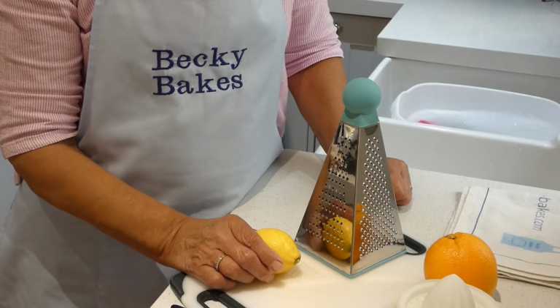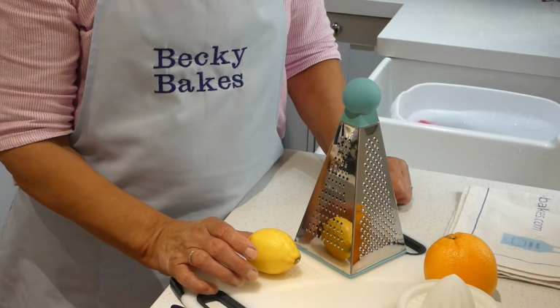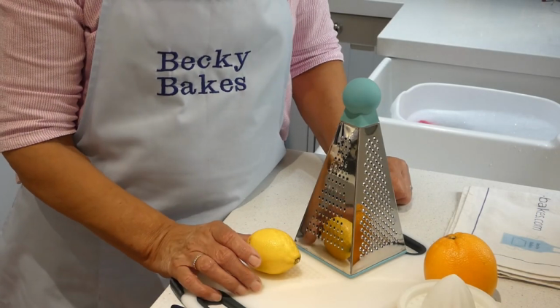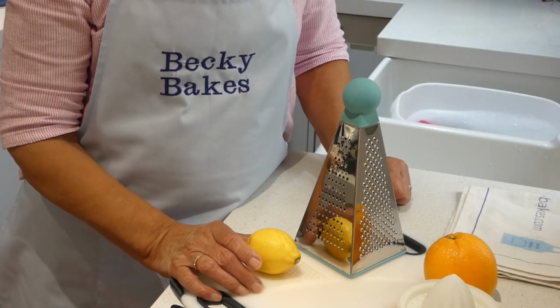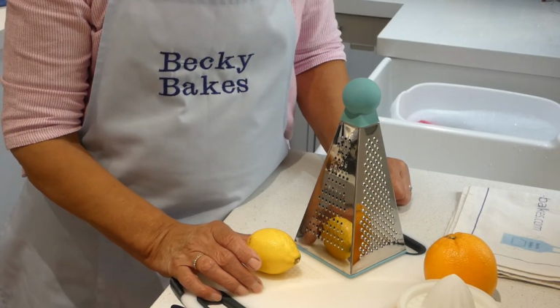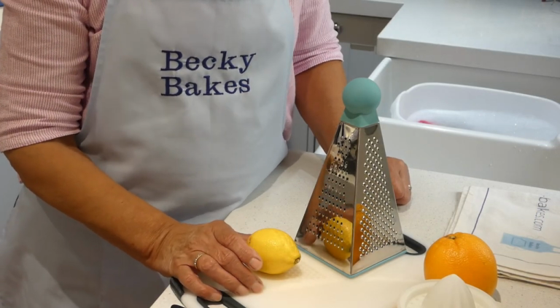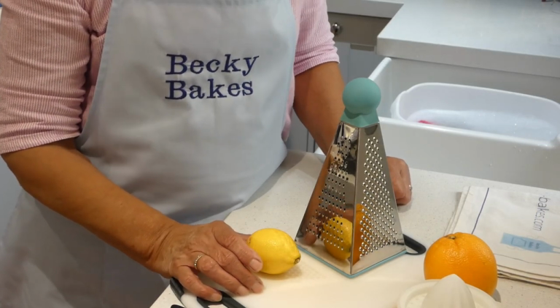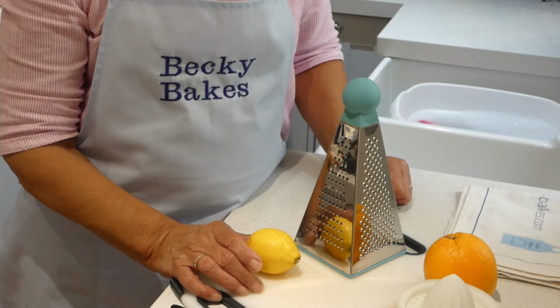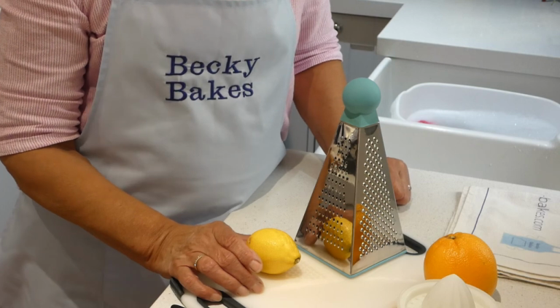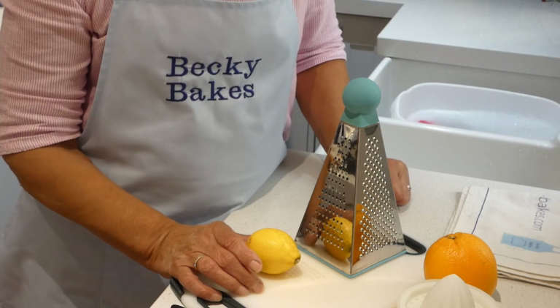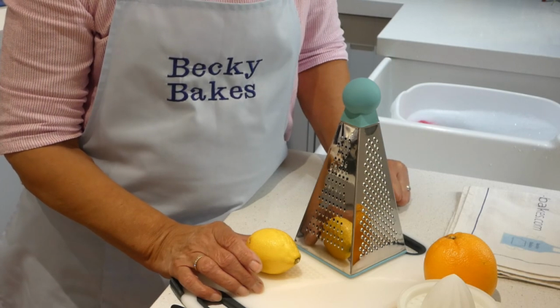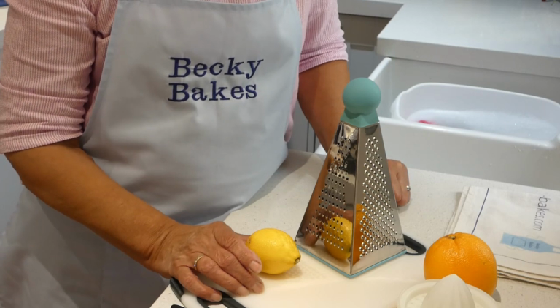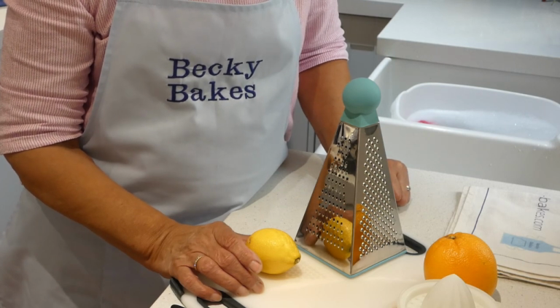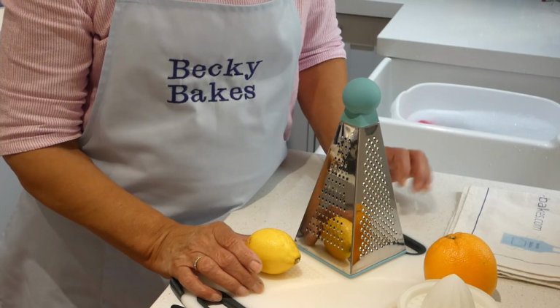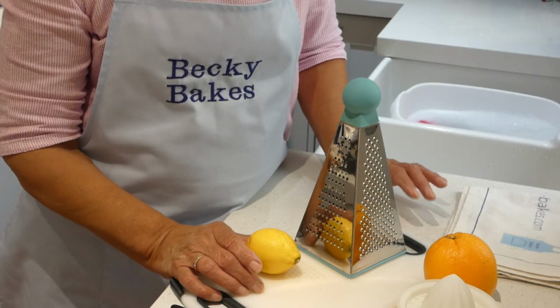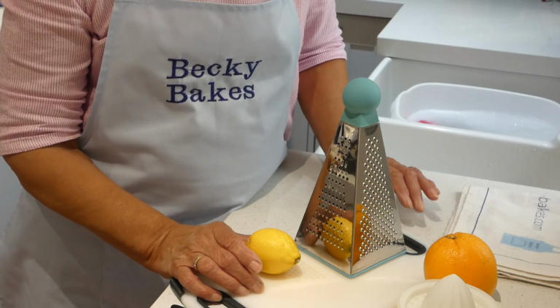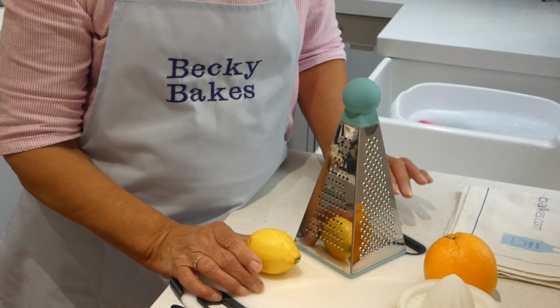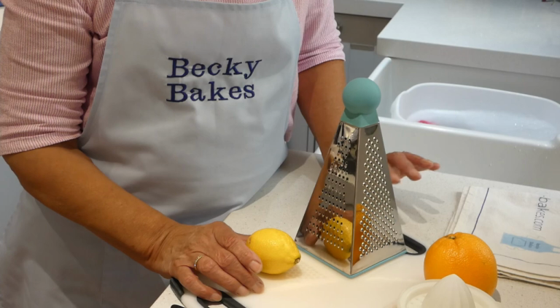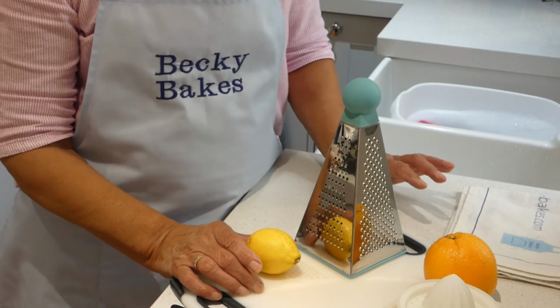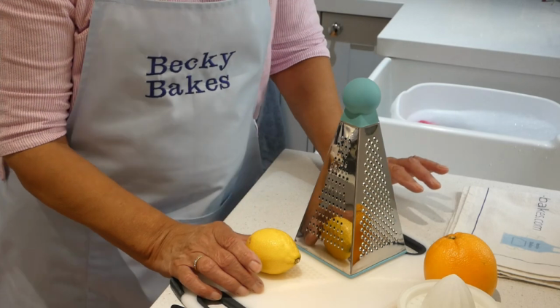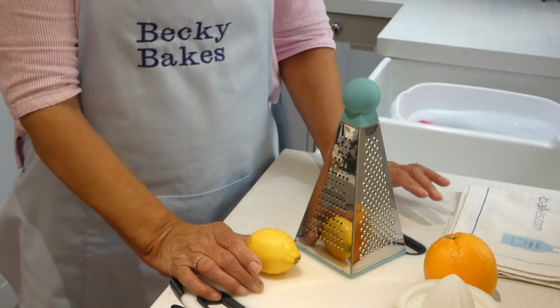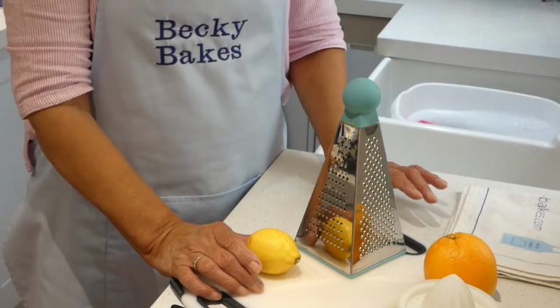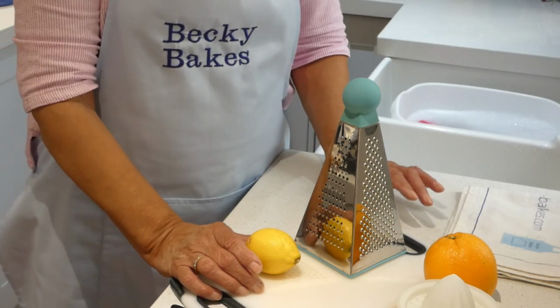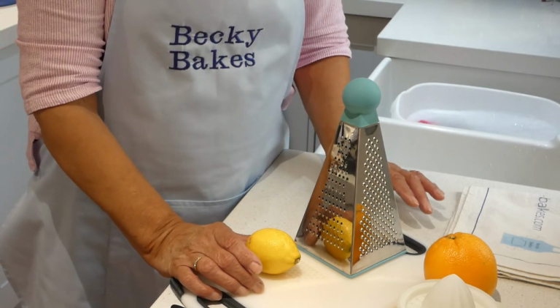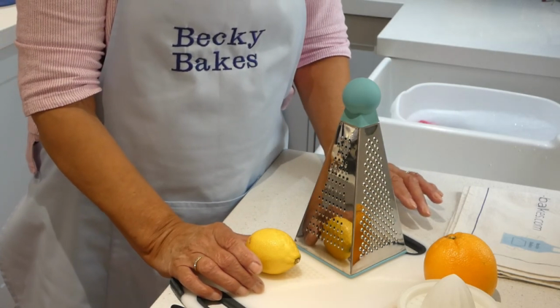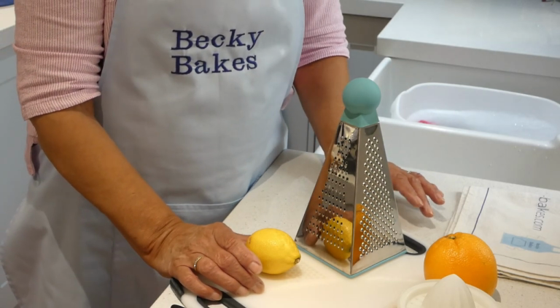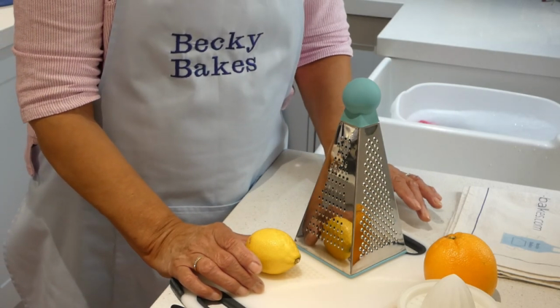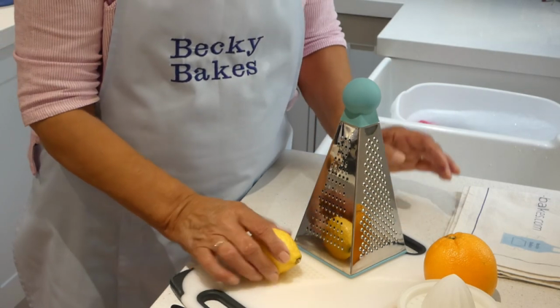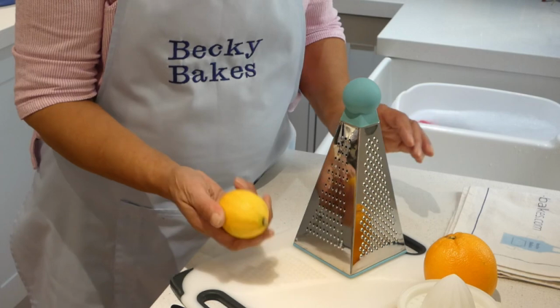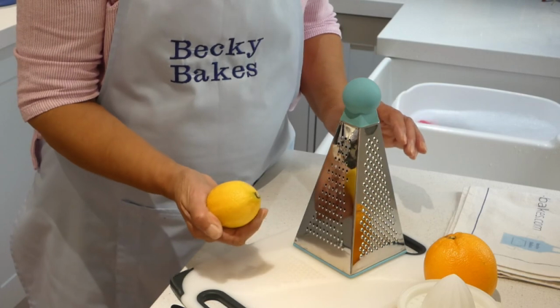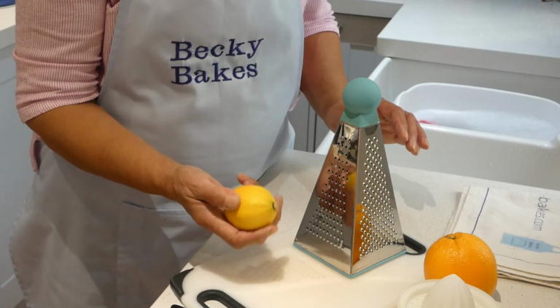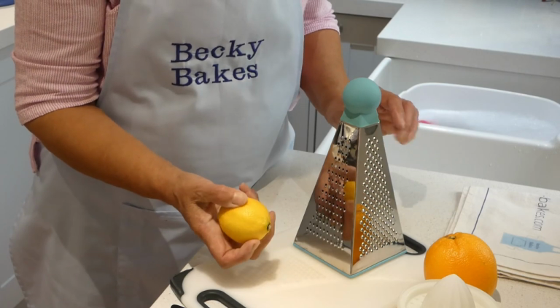I've got the oven onto gas mark 6 and I've got two baking trays lined with magic non-stick liner. You could use greaseproof paper if you don't have any of this, but to begin with we need to get the citrus fruits ready and I'm going to grate the zest off the lemon first.